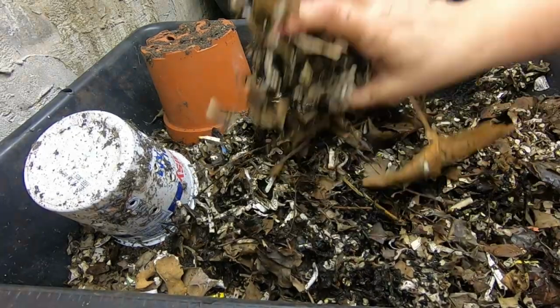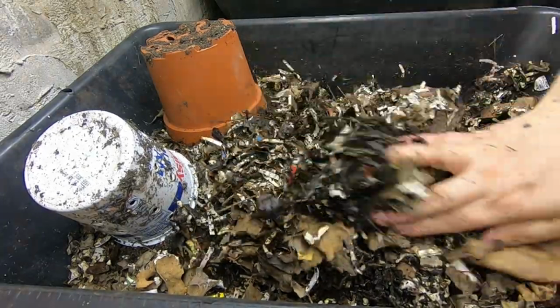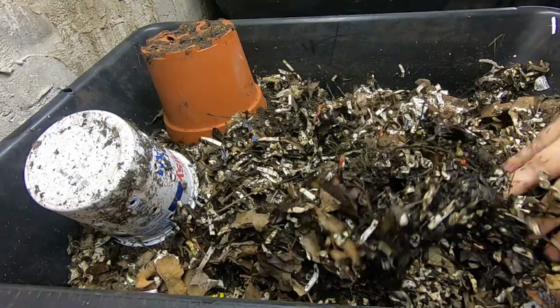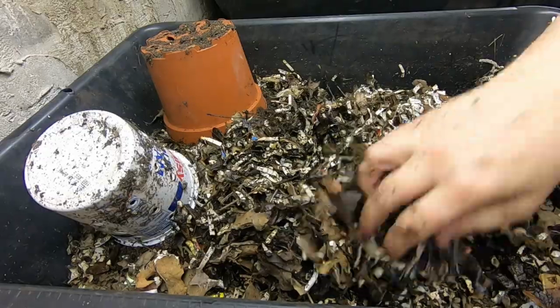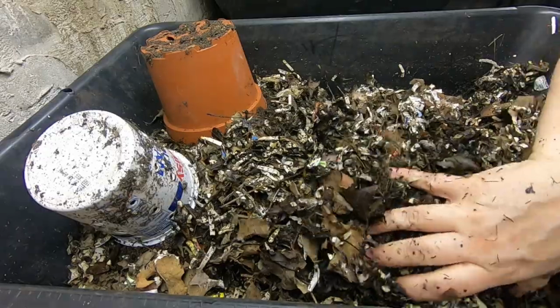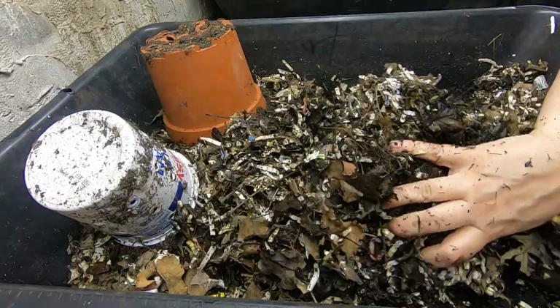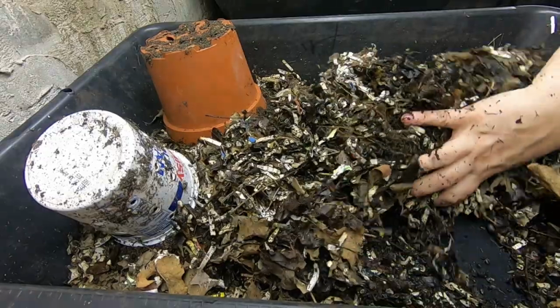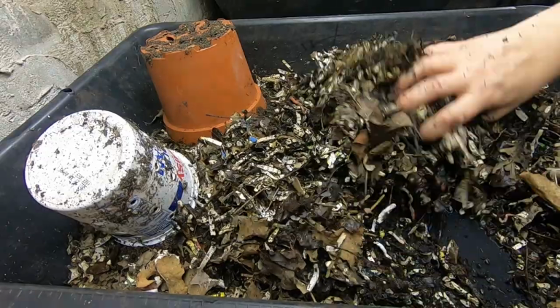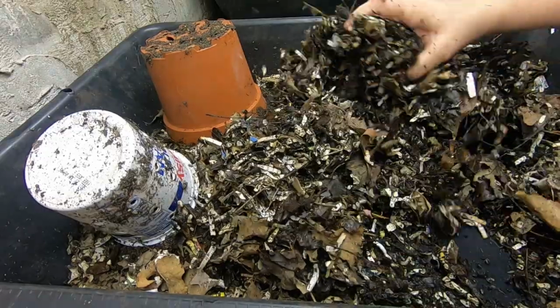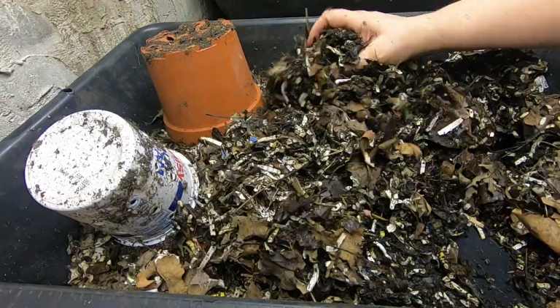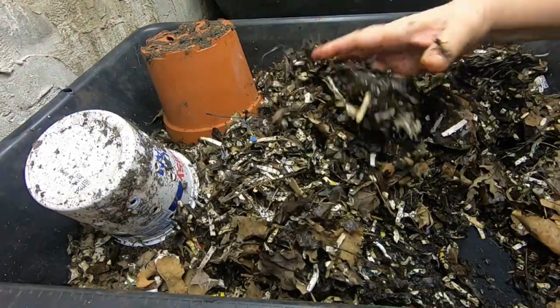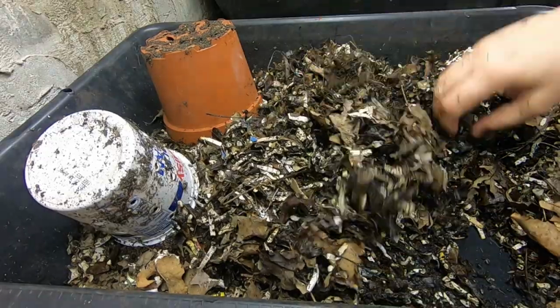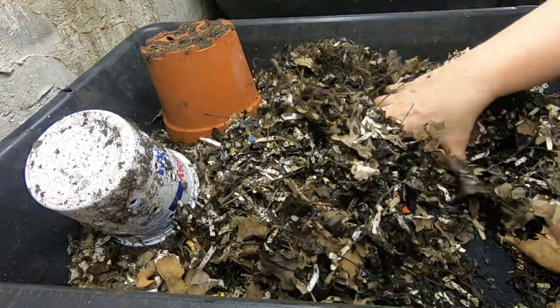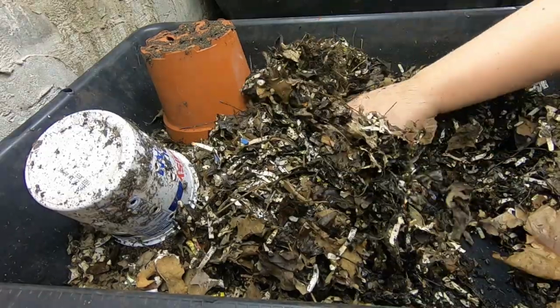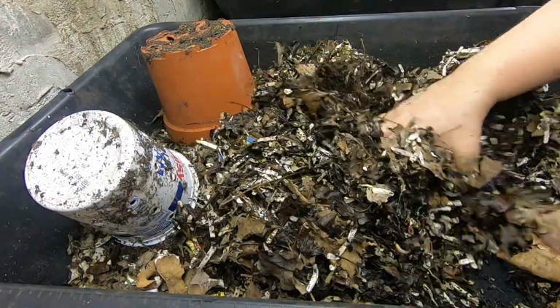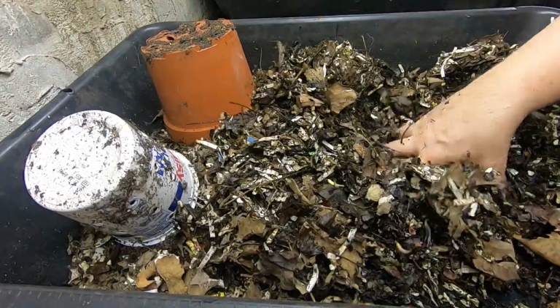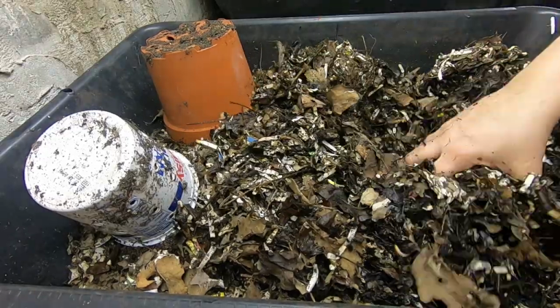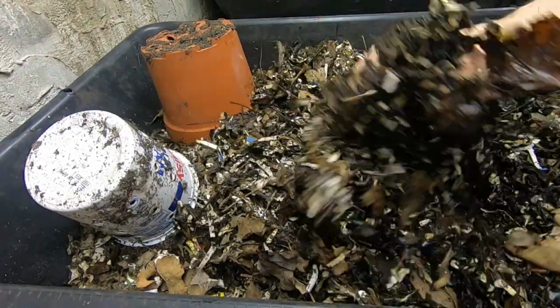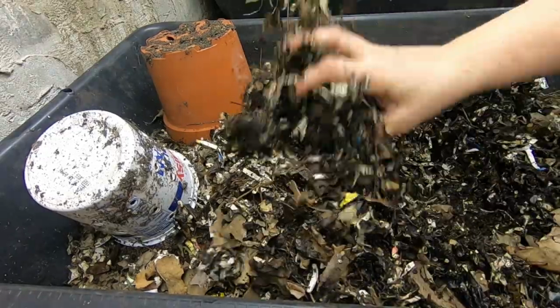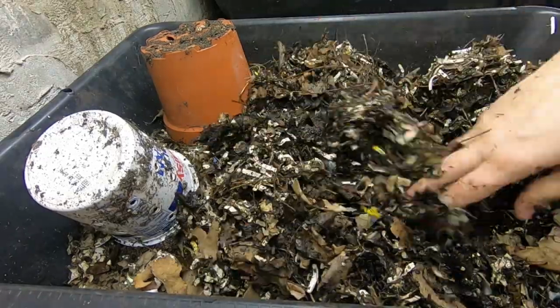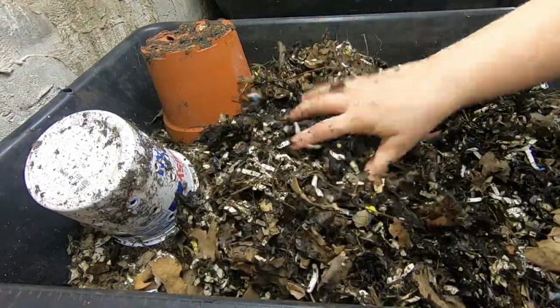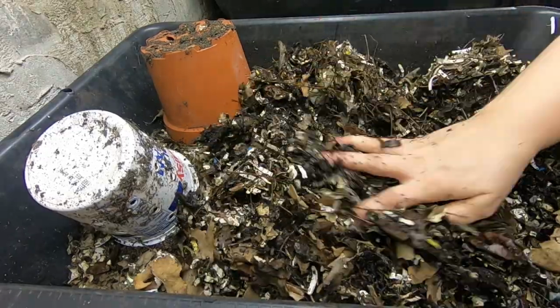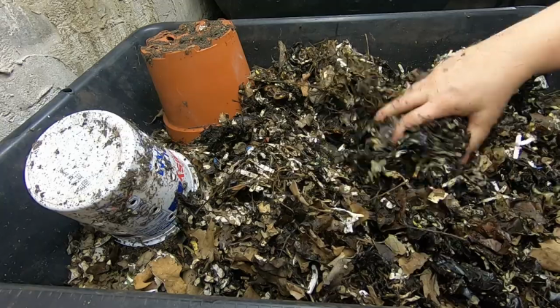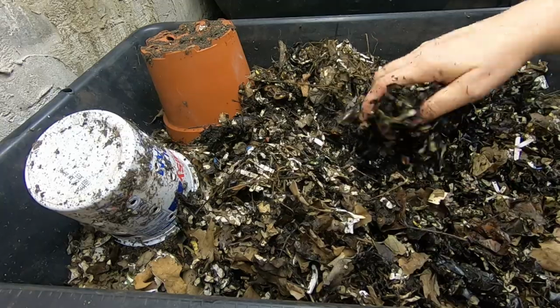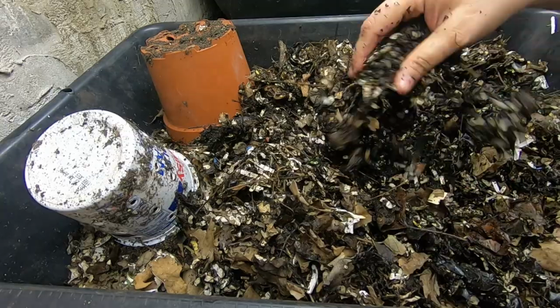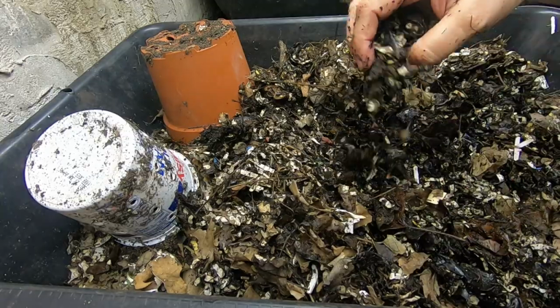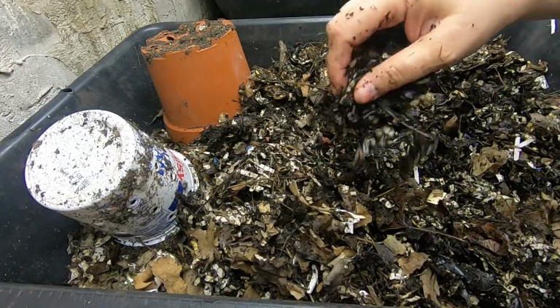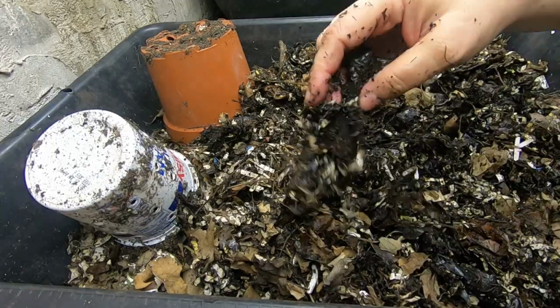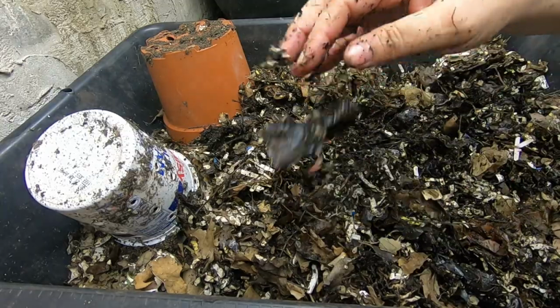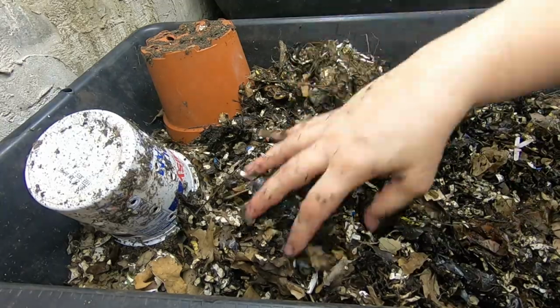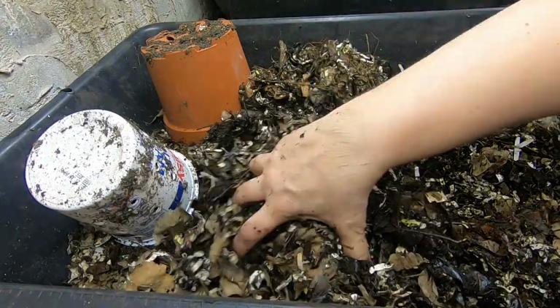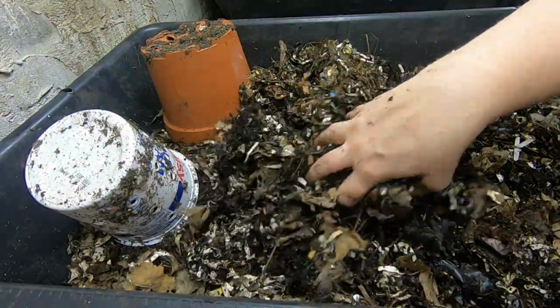Seems to have dried out a little bit here on the top, but we're gonna get that all mixed up and everything will be lovely. It's pretty wet underneath.